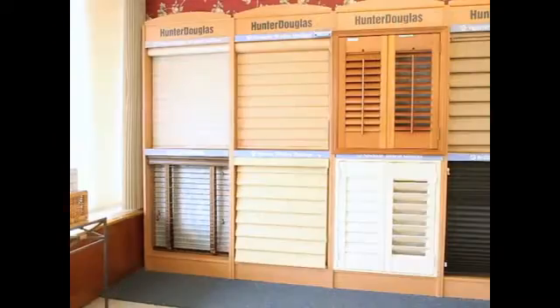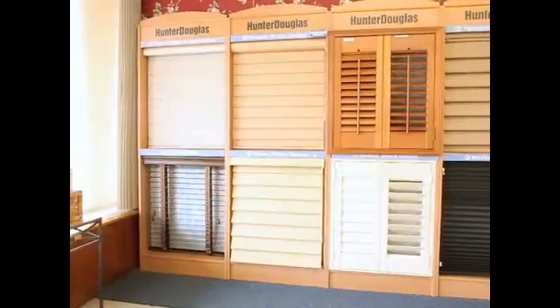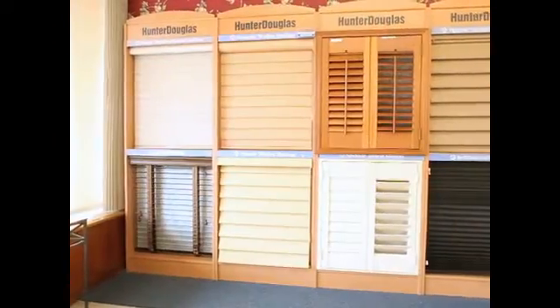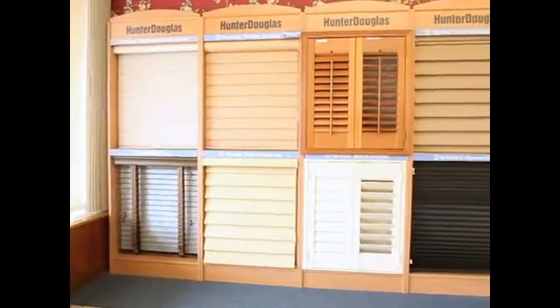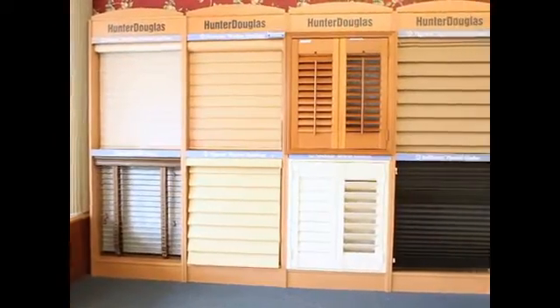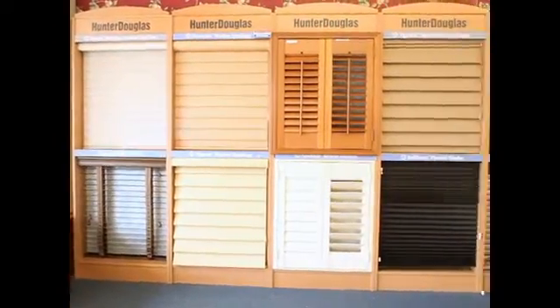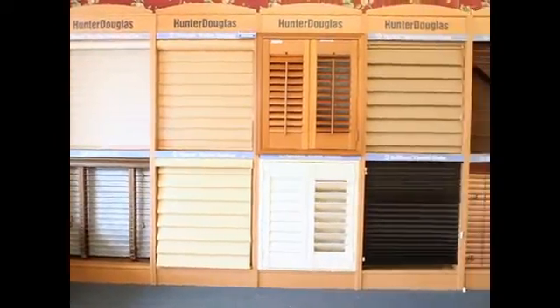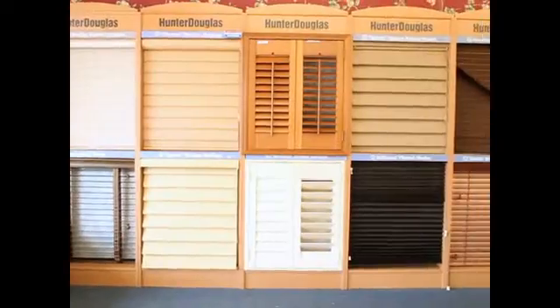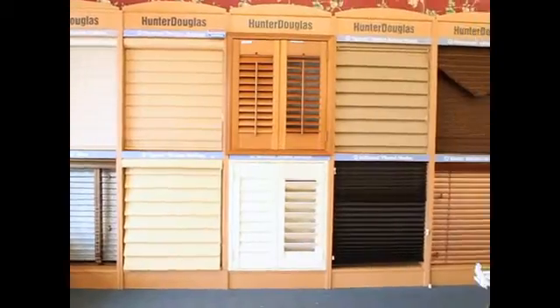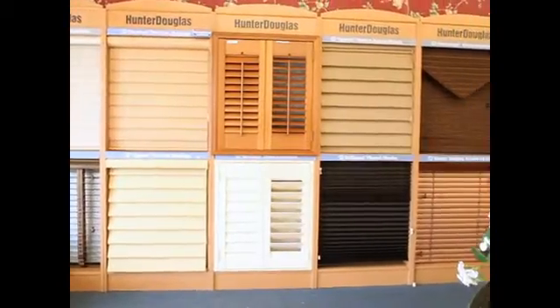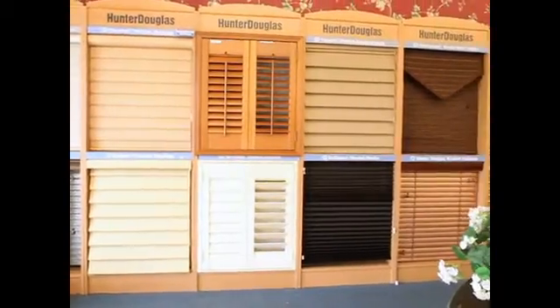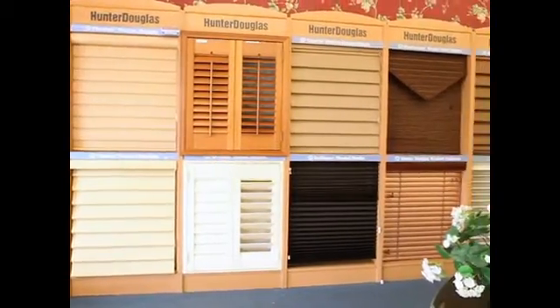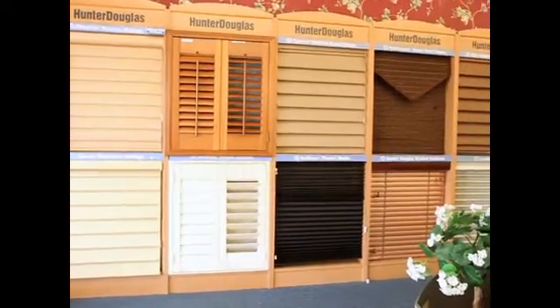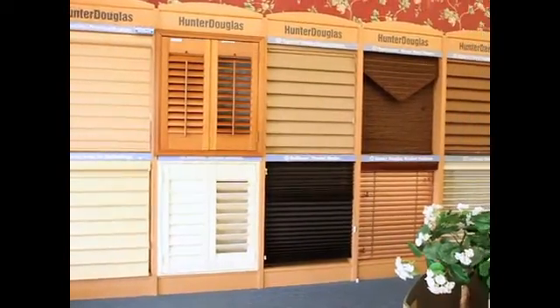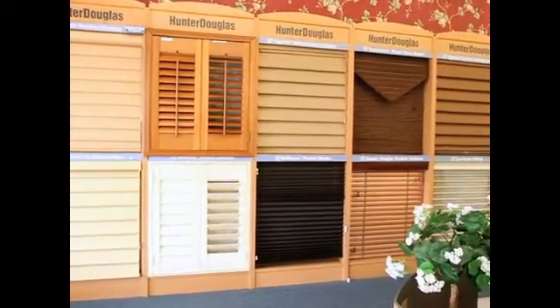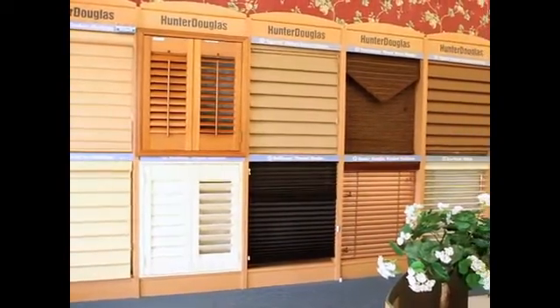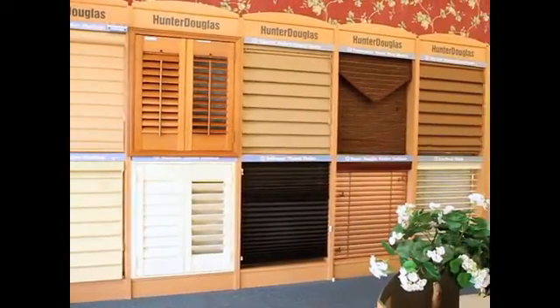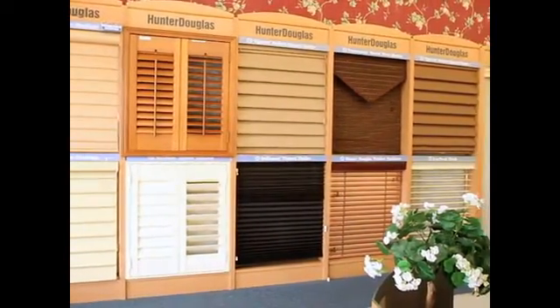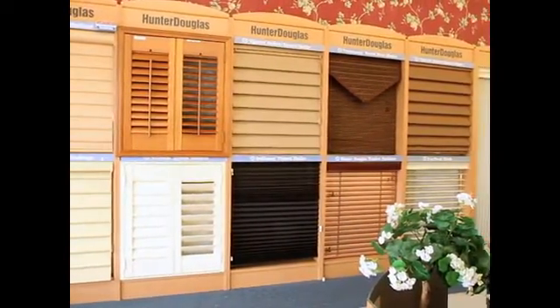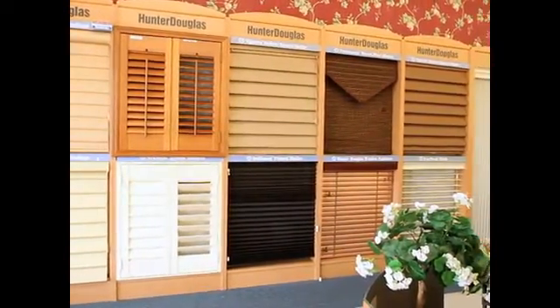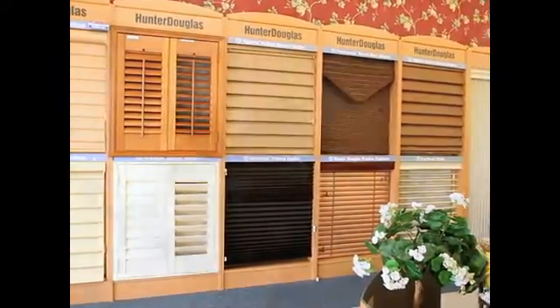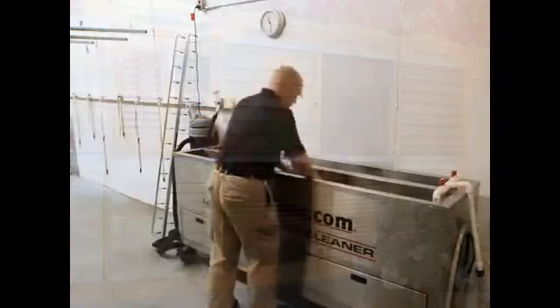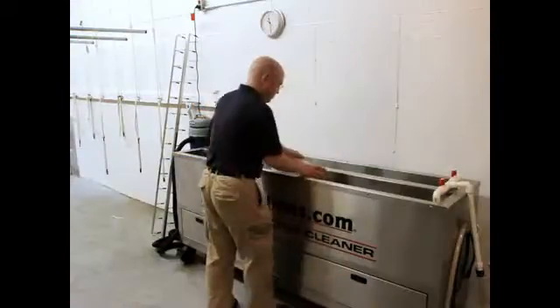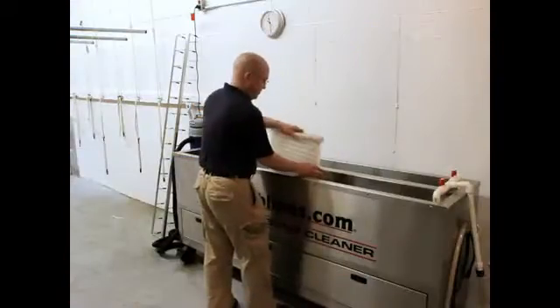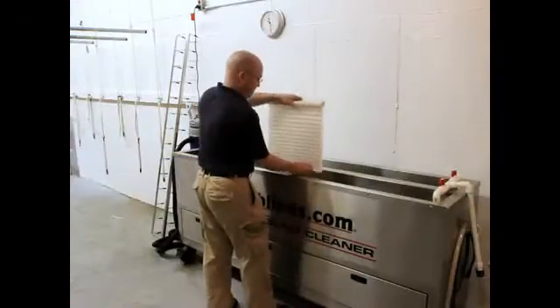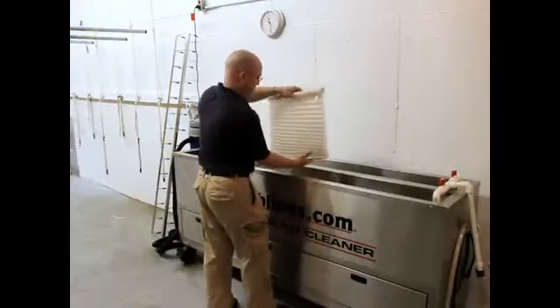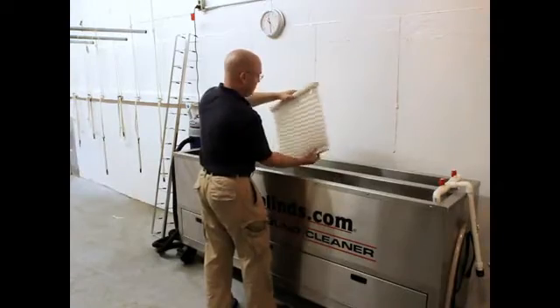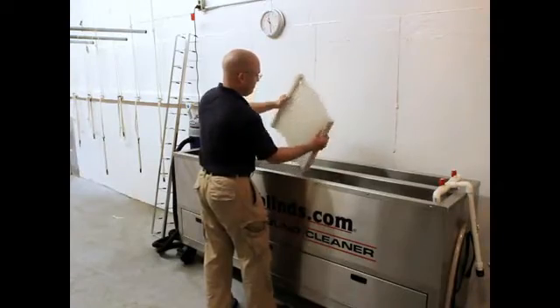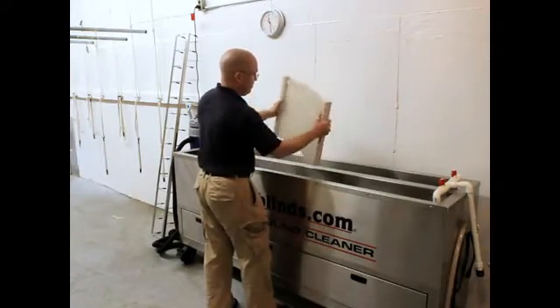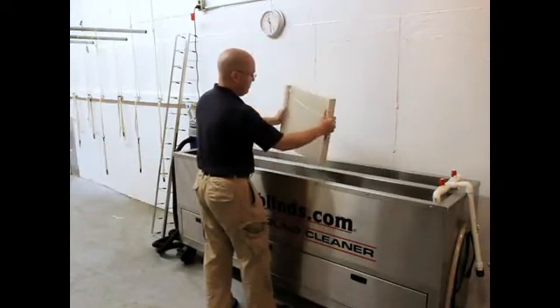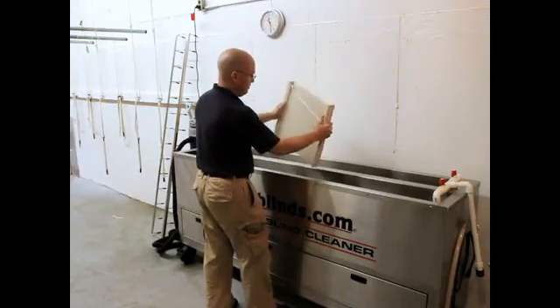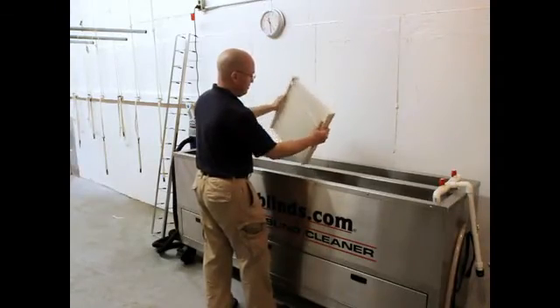We're also a Hunter Douglas showcase priority dealer, so we sell and install all of their products and we even offer ultrasonic cleaning of blinds and shades.